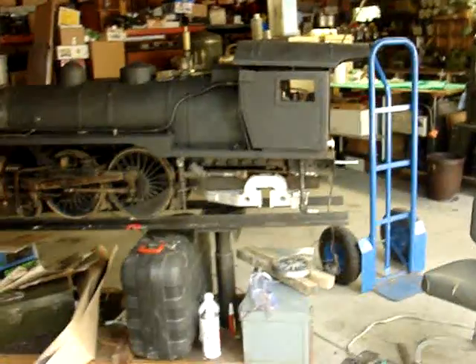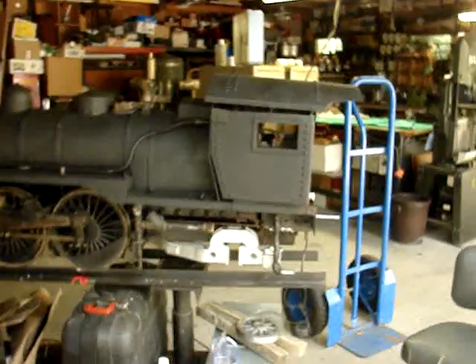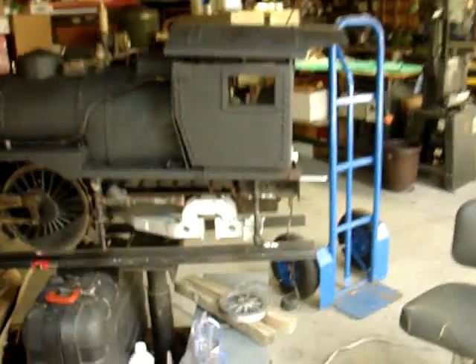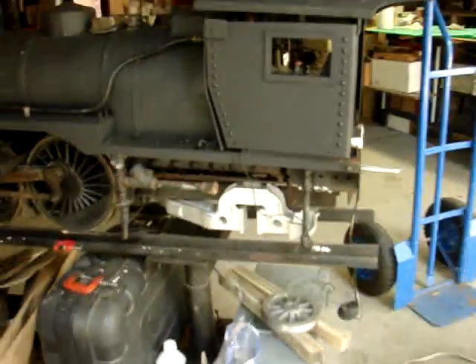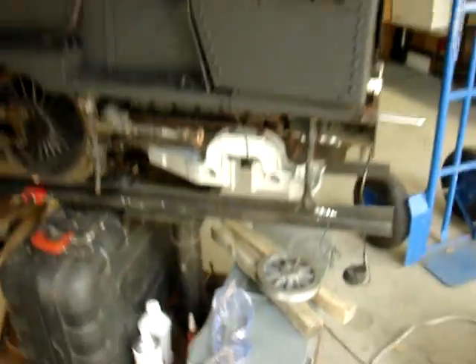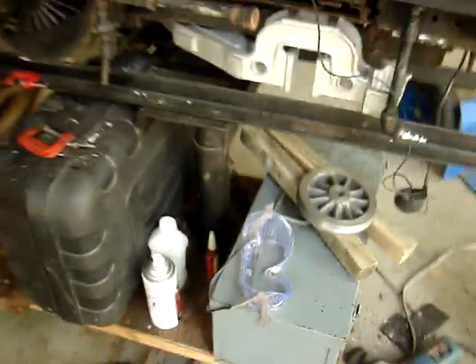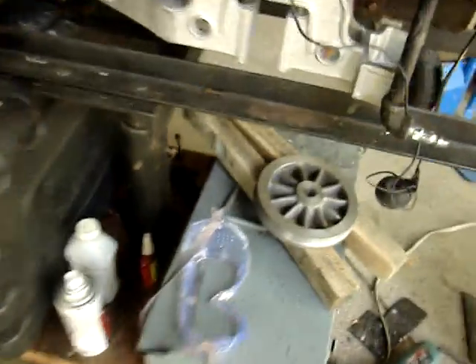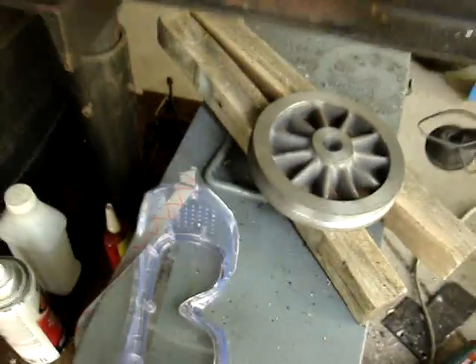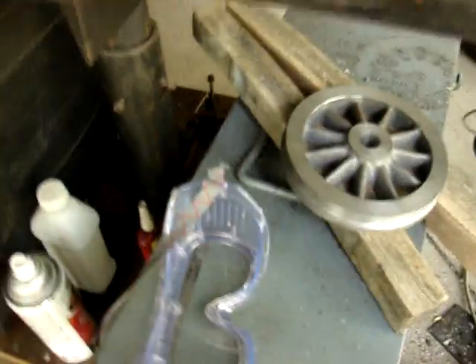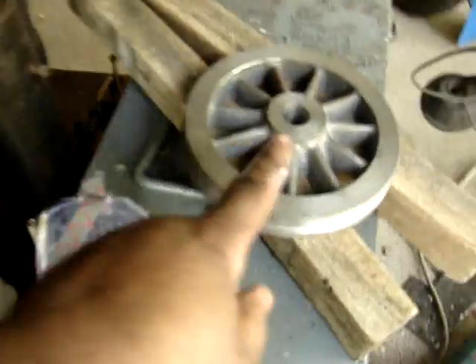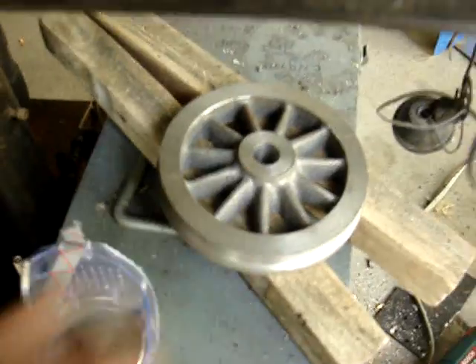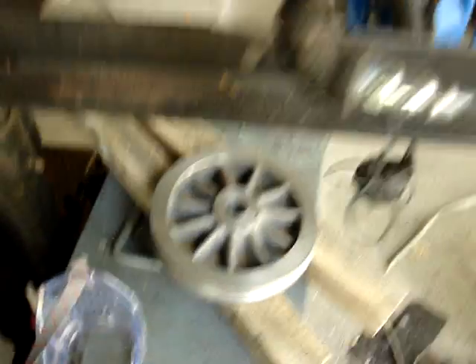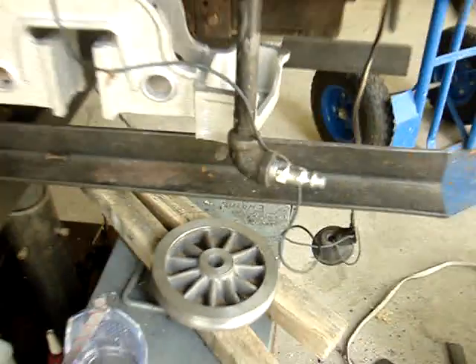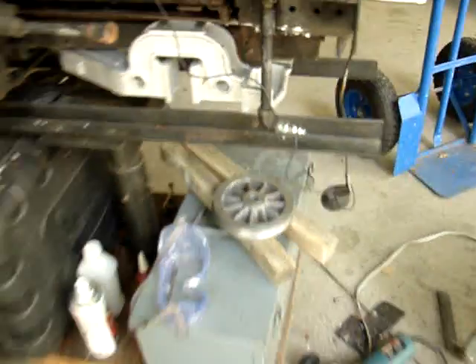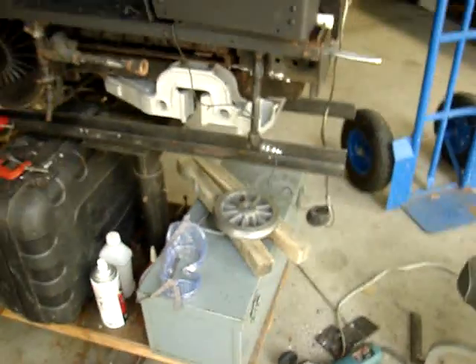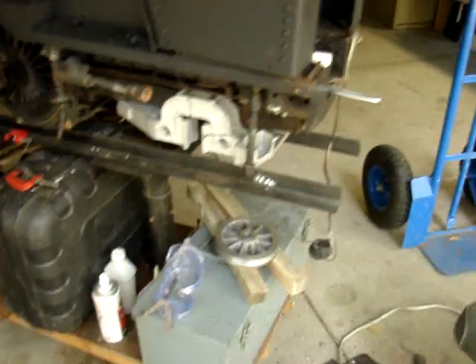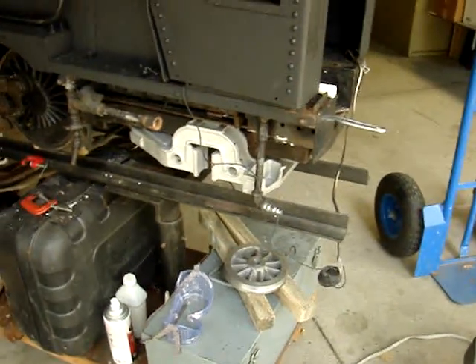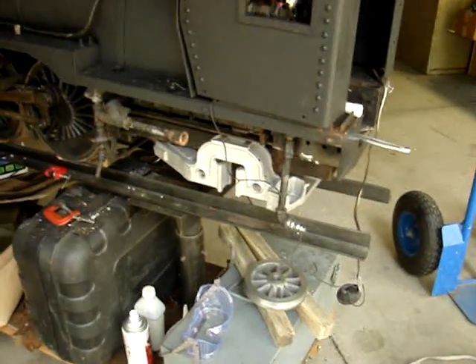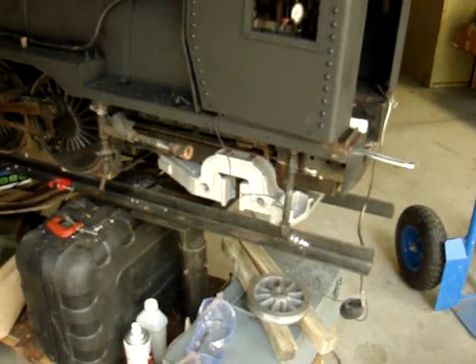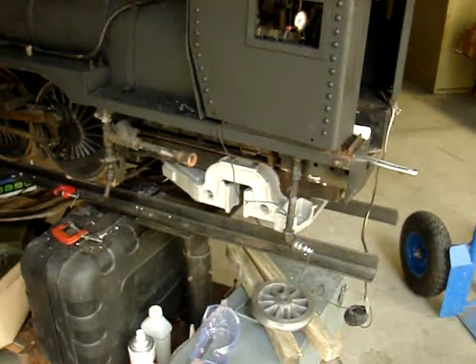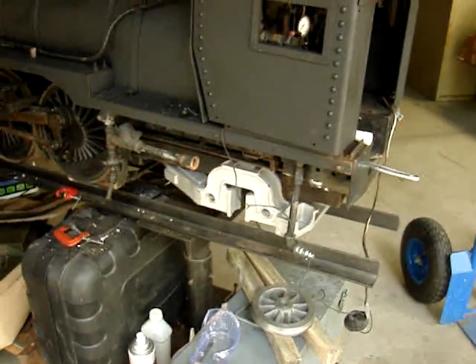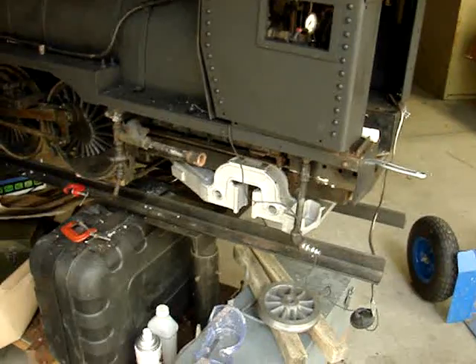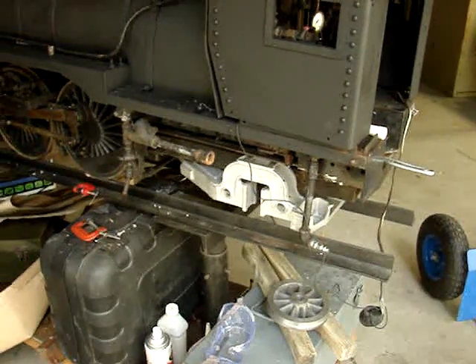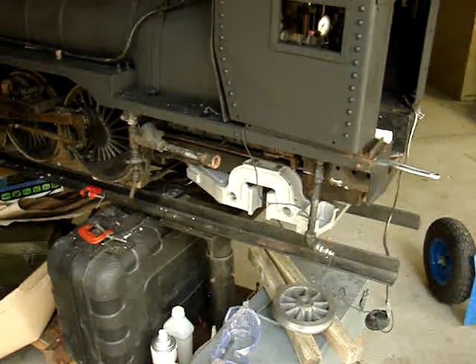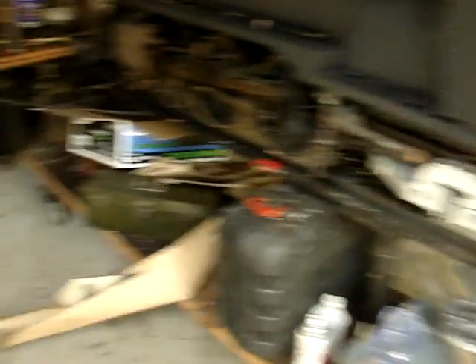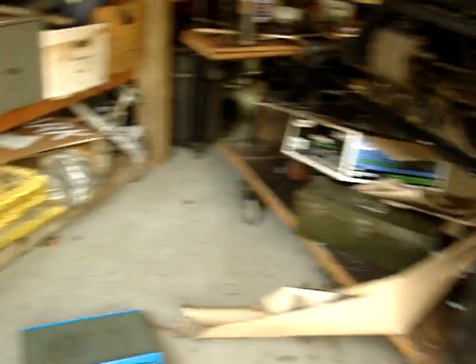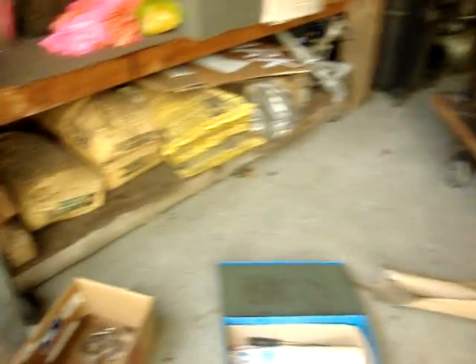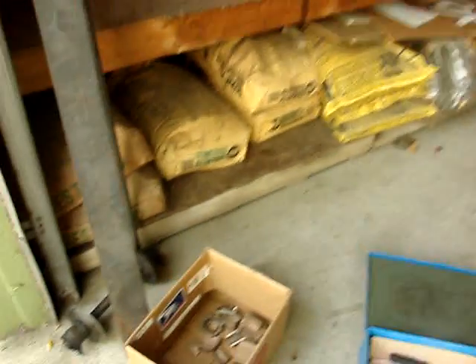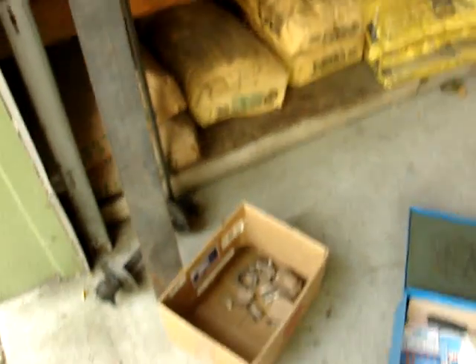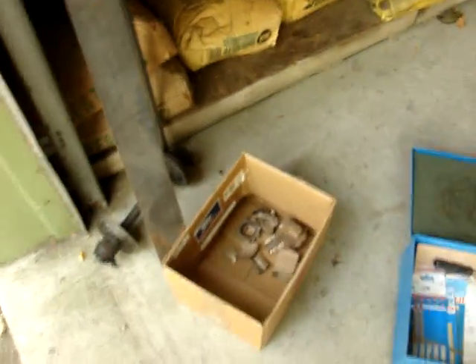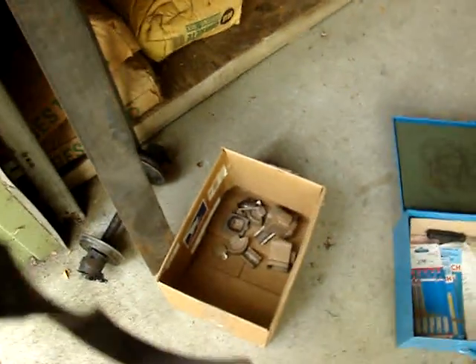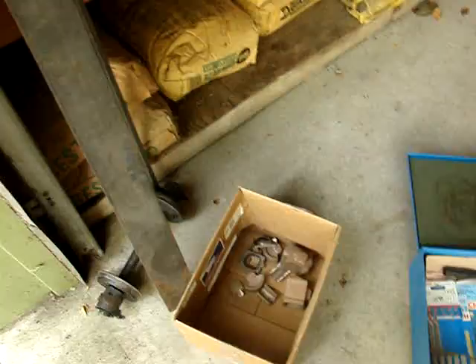I don't know if I'm going to put the trailing truck on or just the wheel to make it an inside box exposed truck. Any comments will be helpful. There's some more castings for the trailing truck.